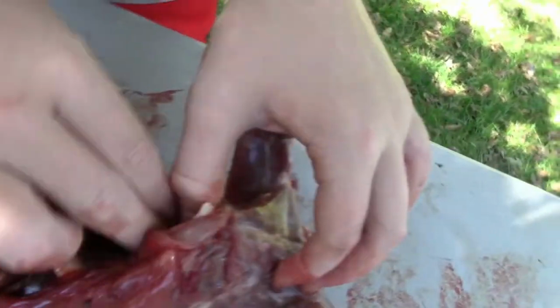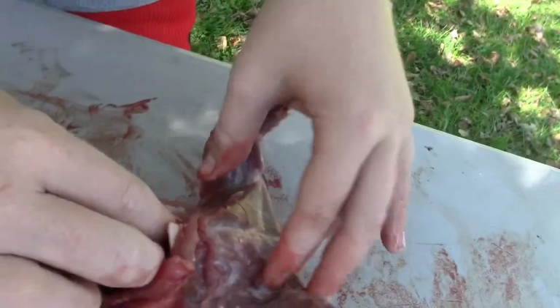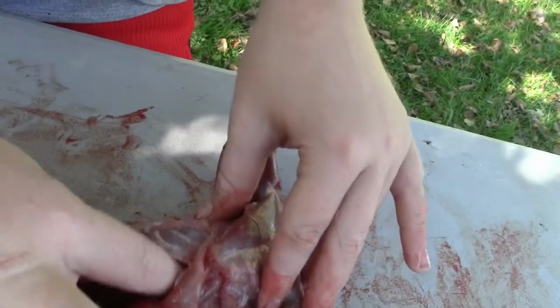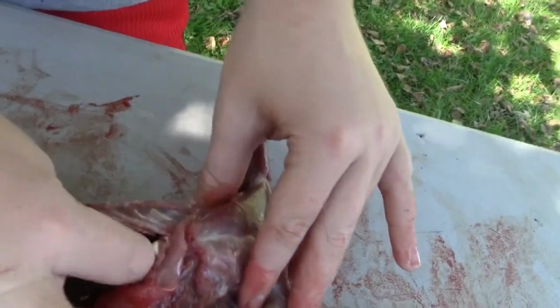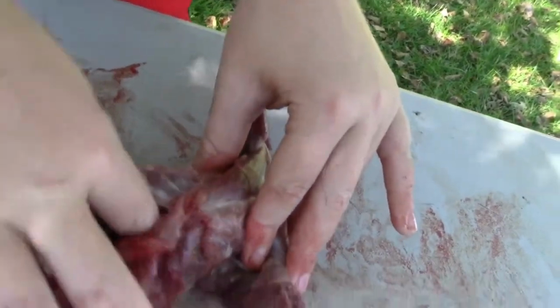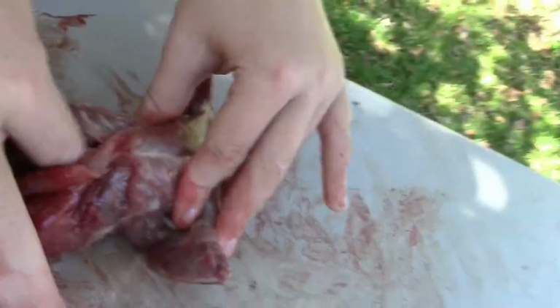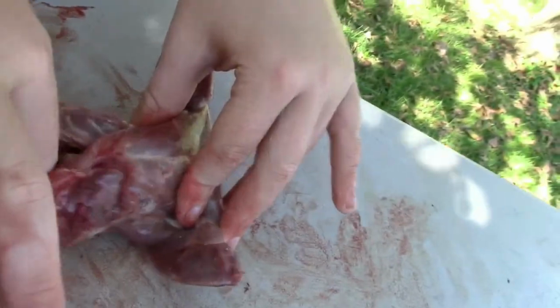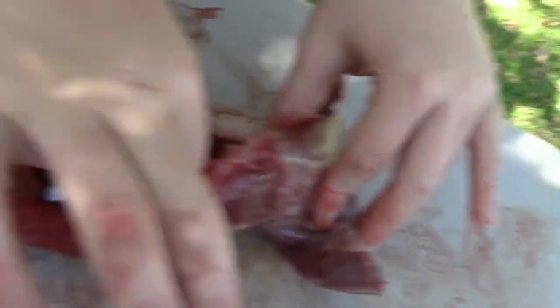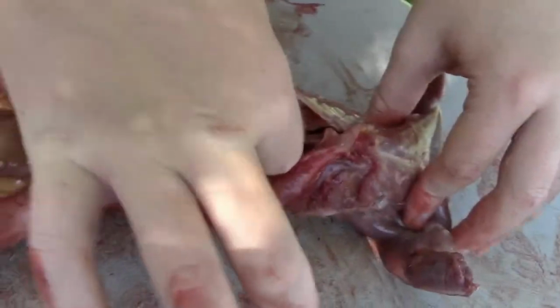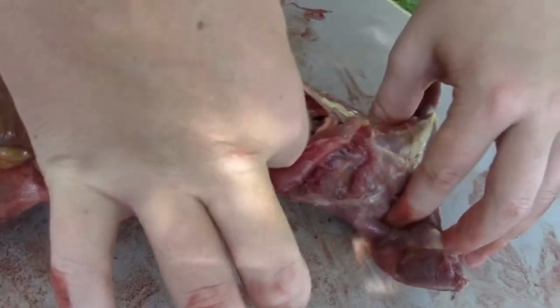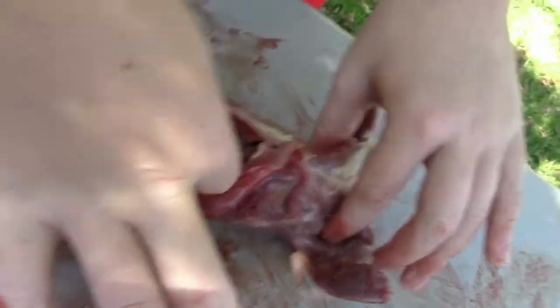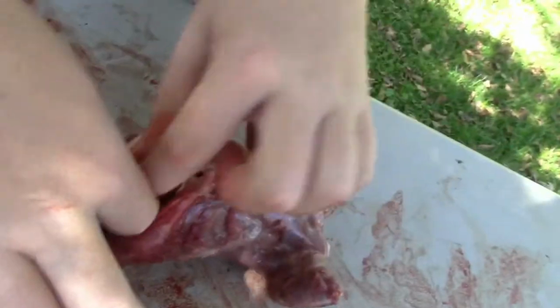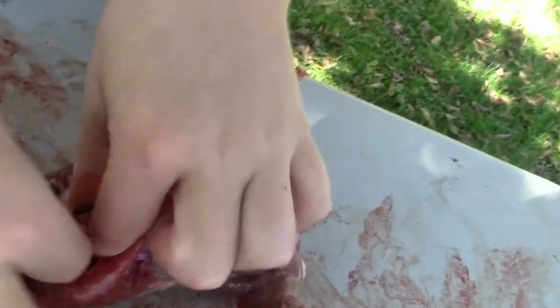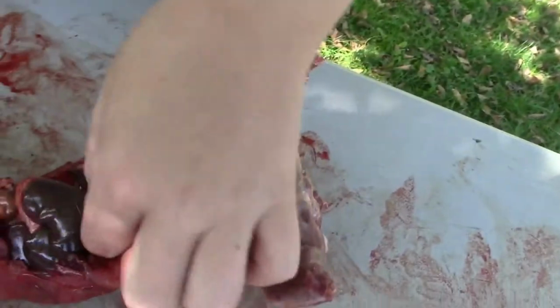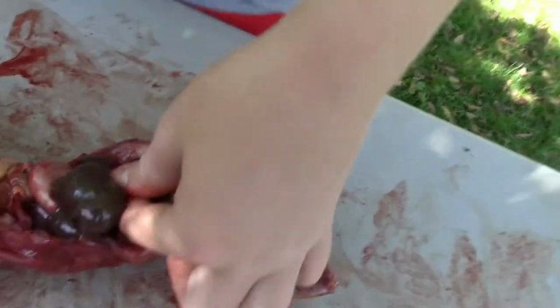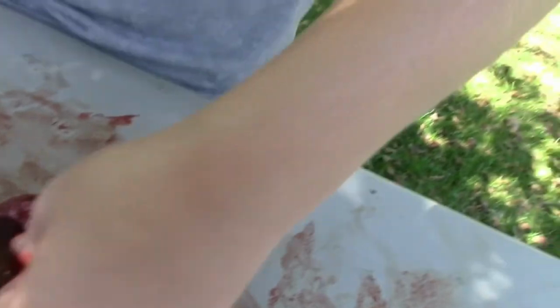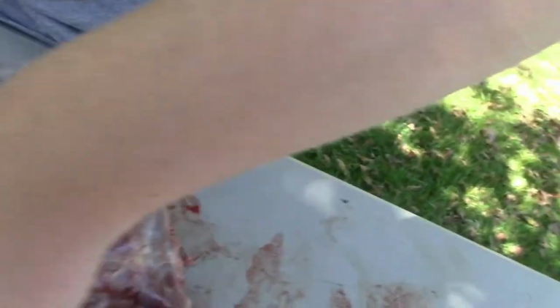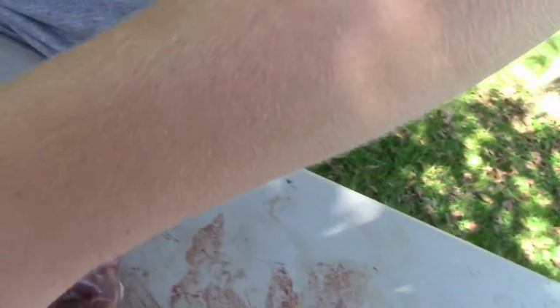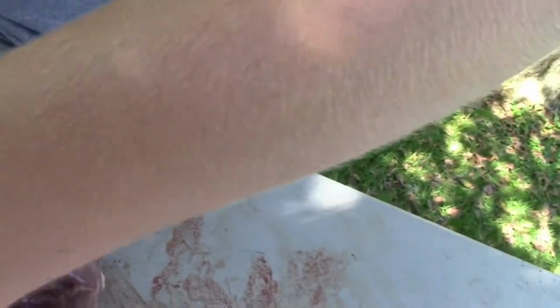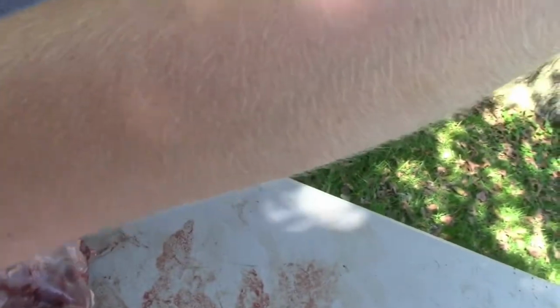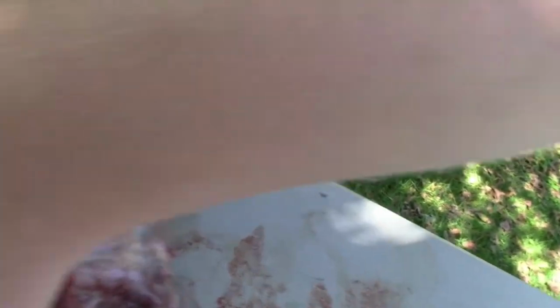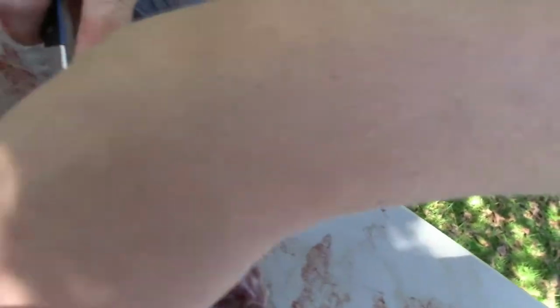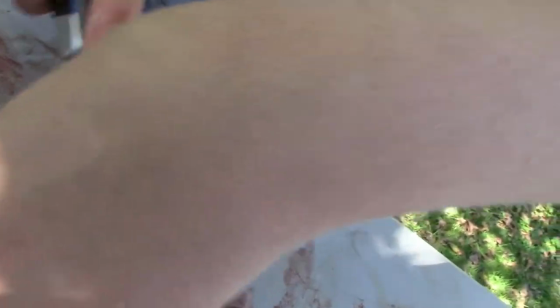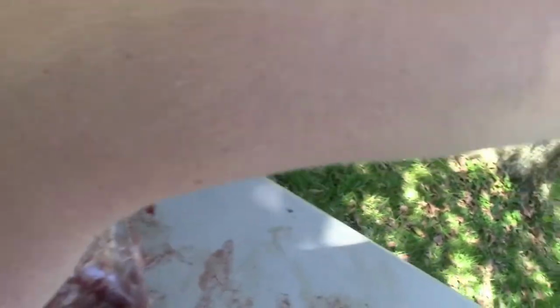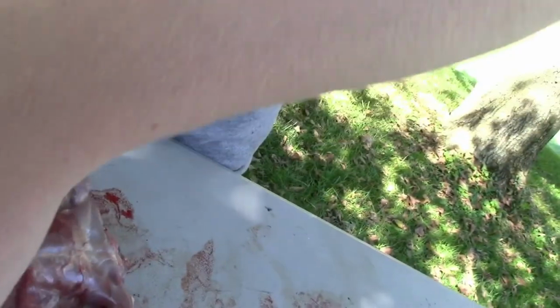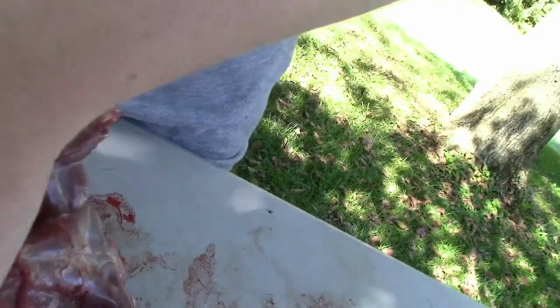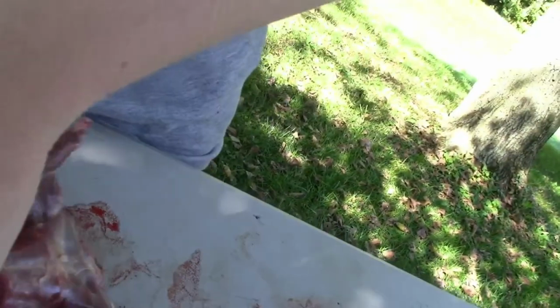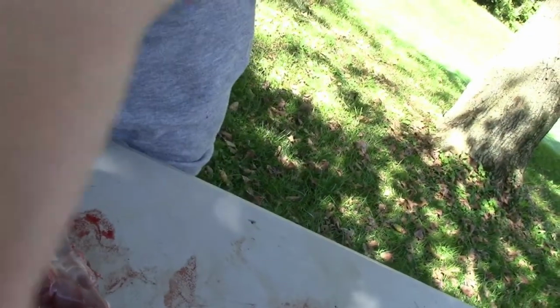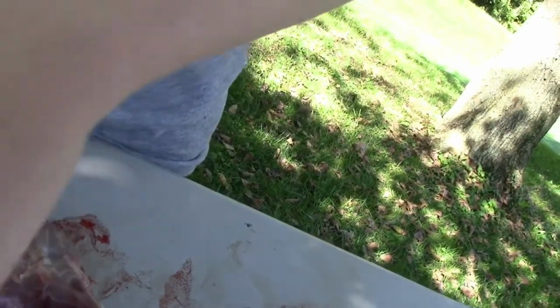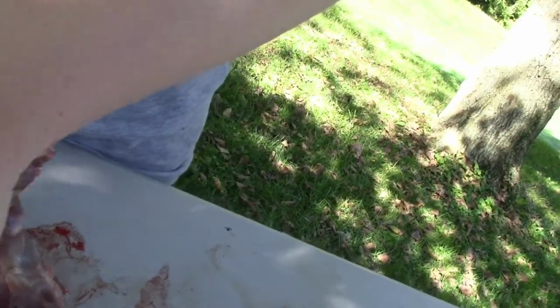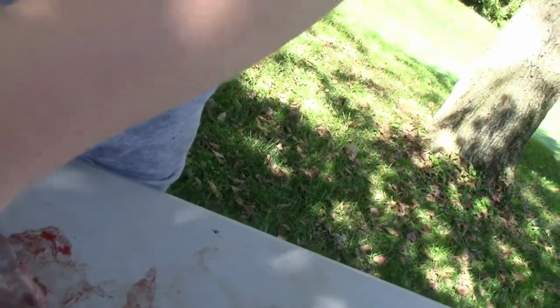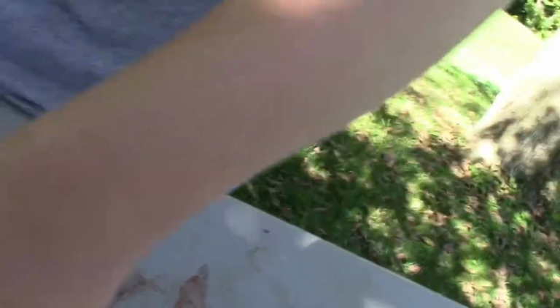You want to reach in there — there's a little spot where all the guts are connected. I'm going to cut that off. Don't cut your finger.